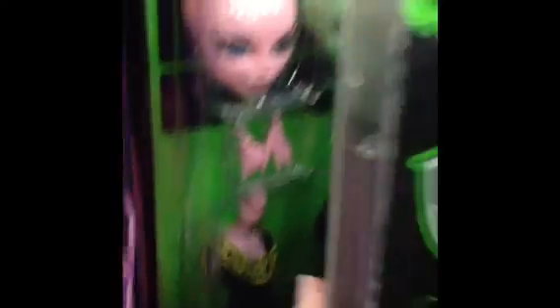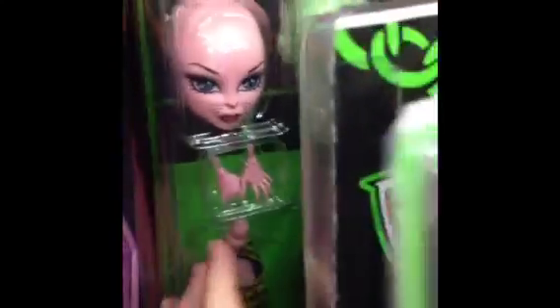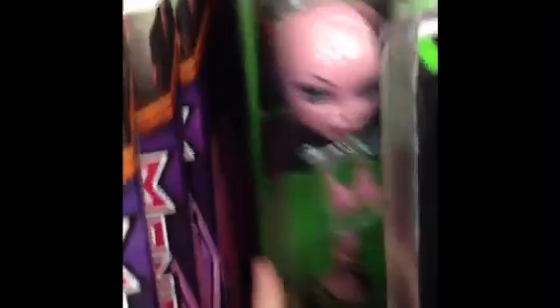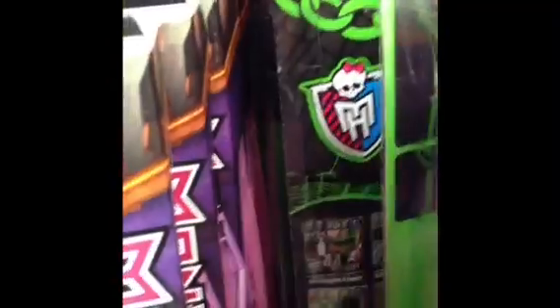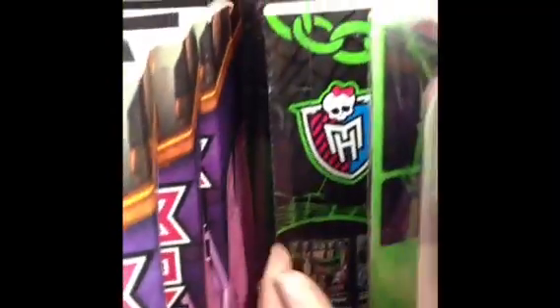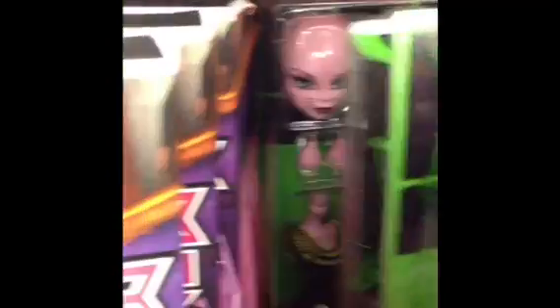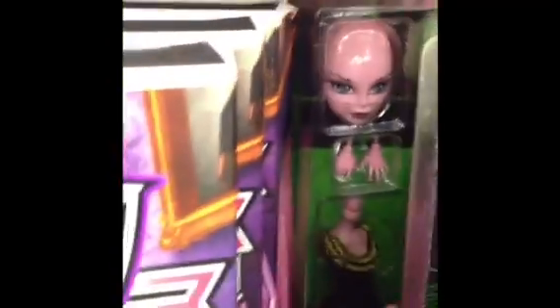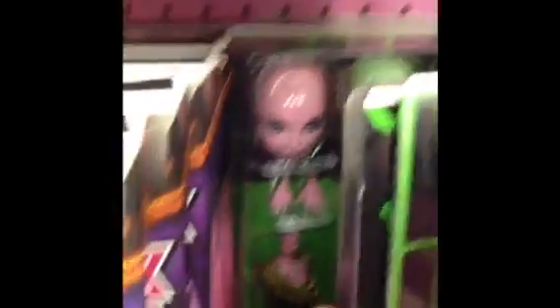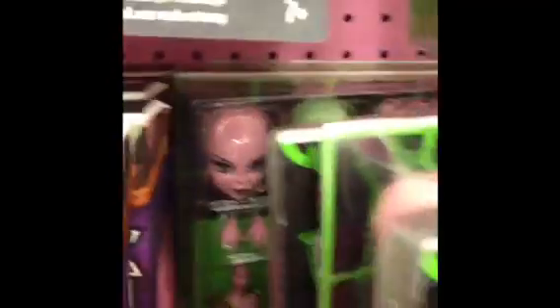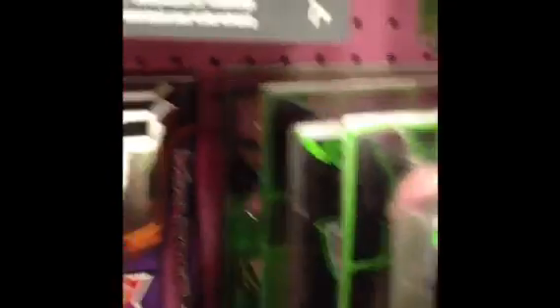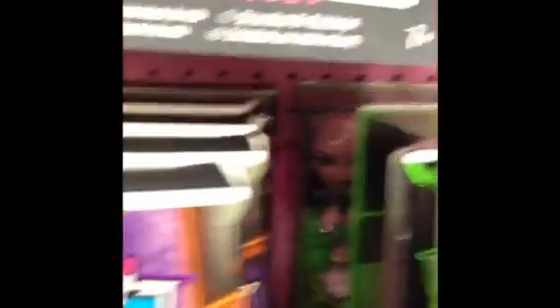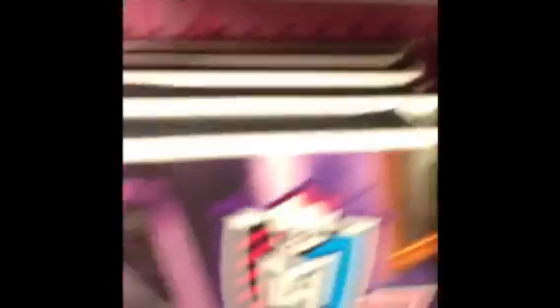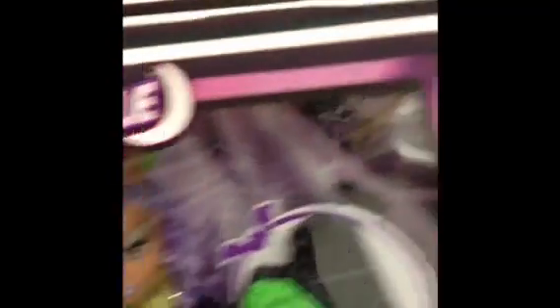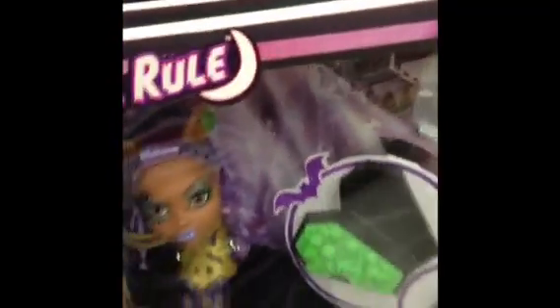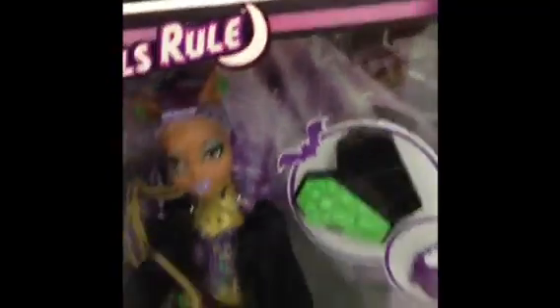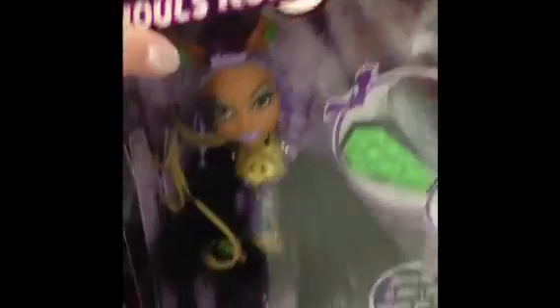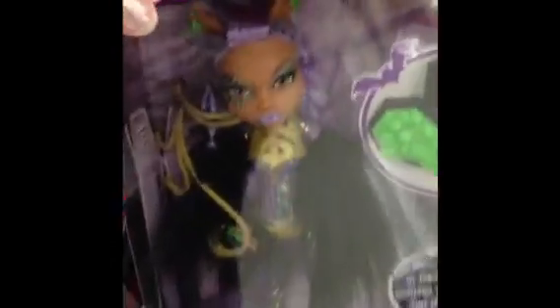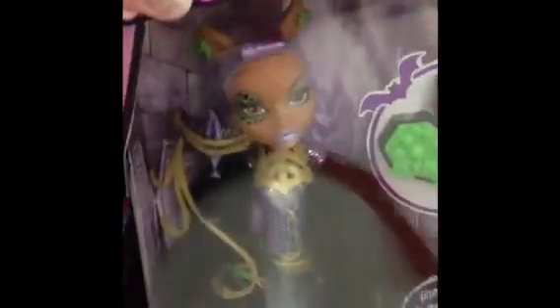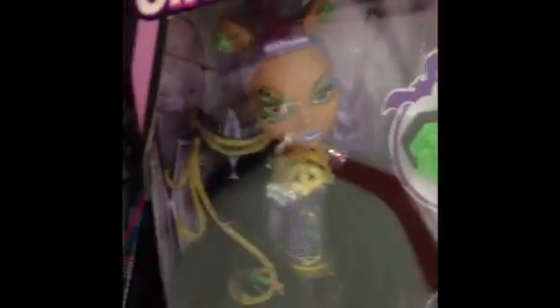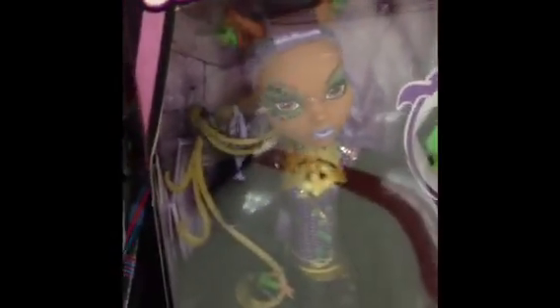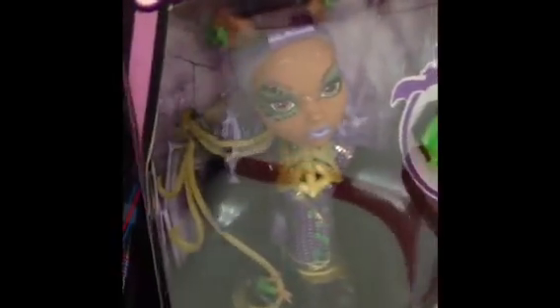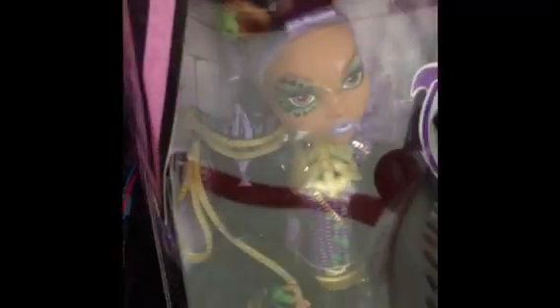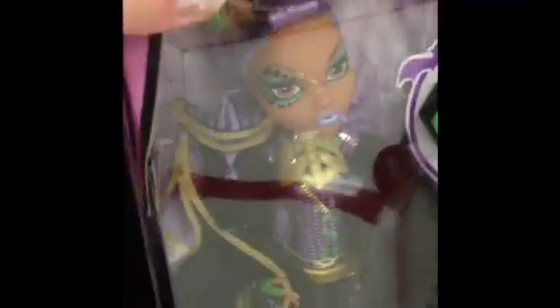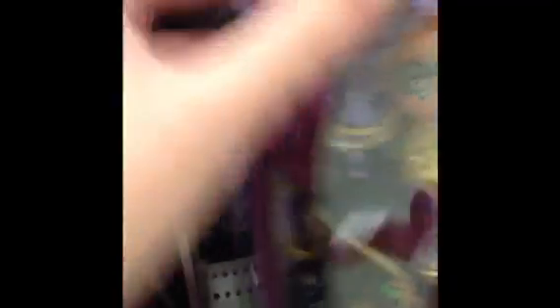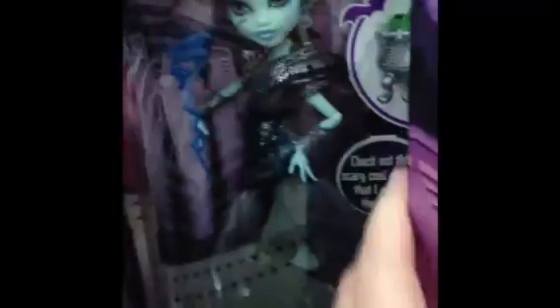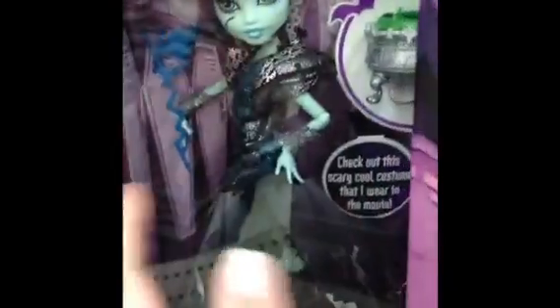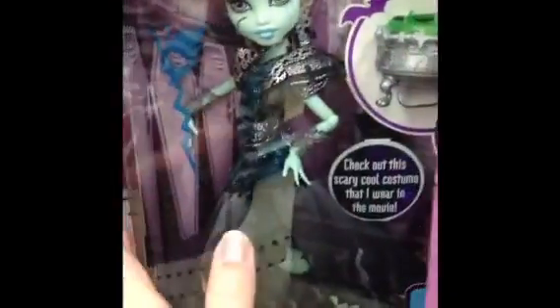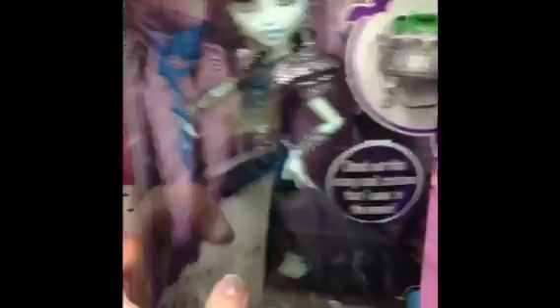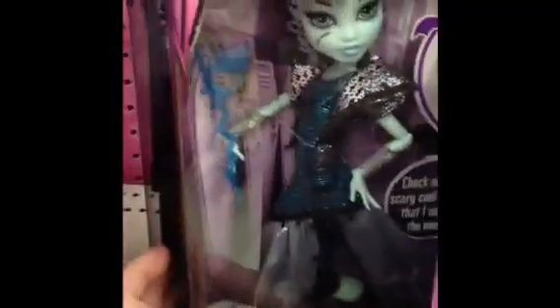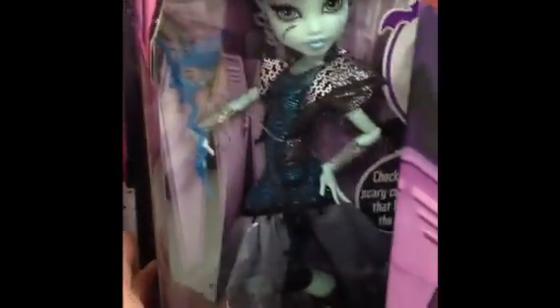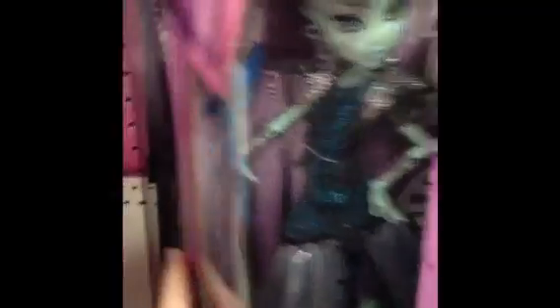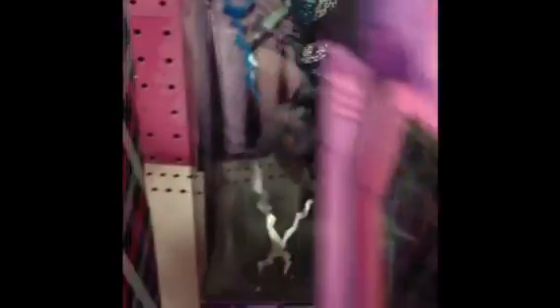Cat and the Witch, same thing. There's the Ghoul's Roll Claudine, the Ghoul's Roll Frankie.